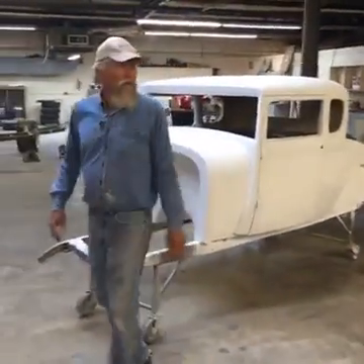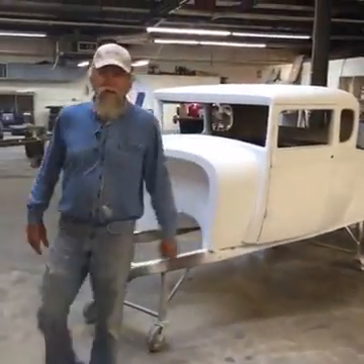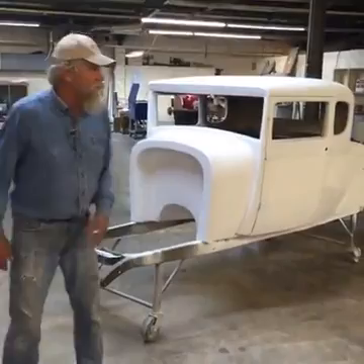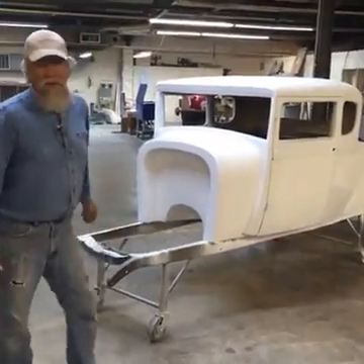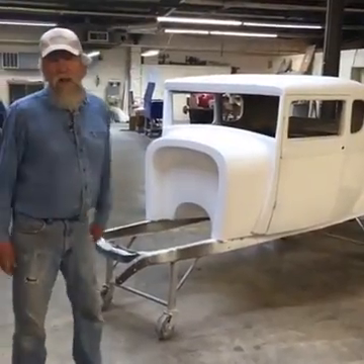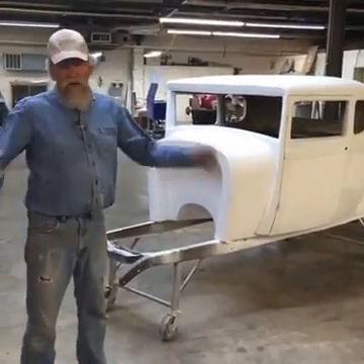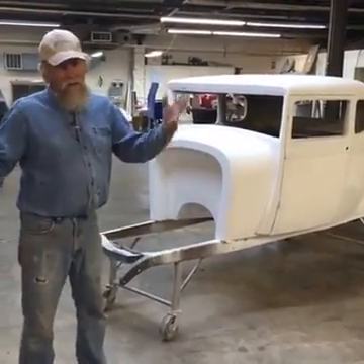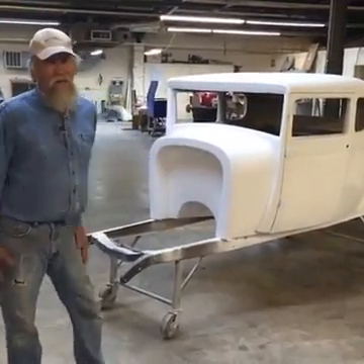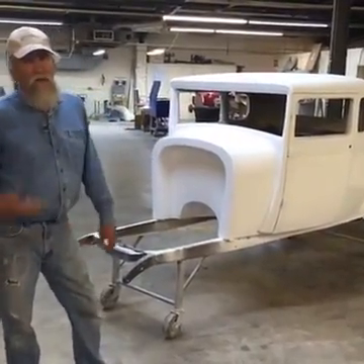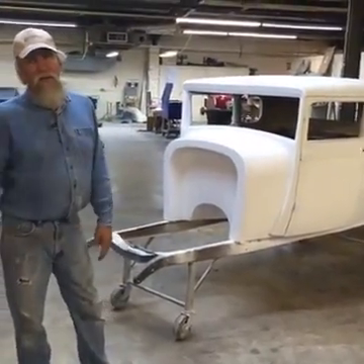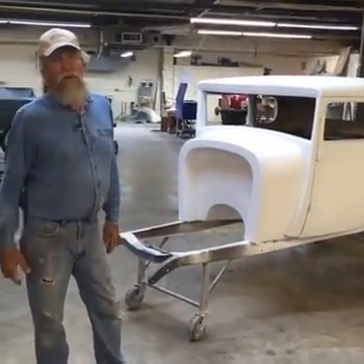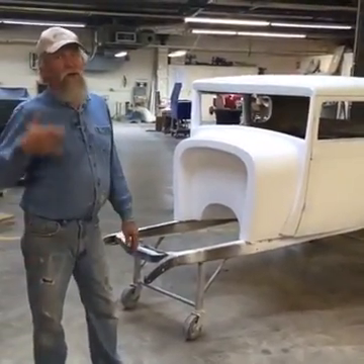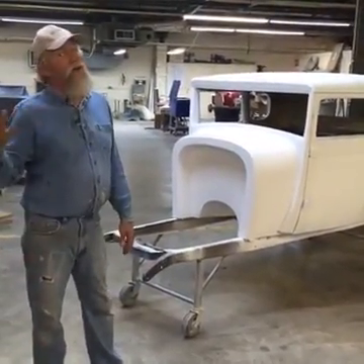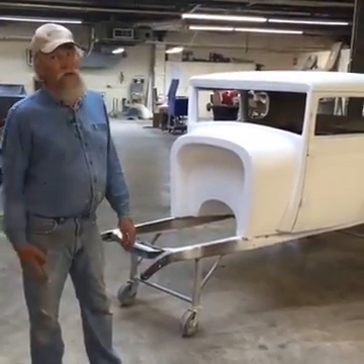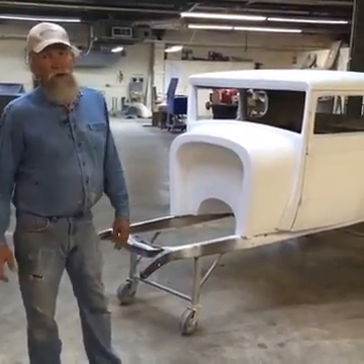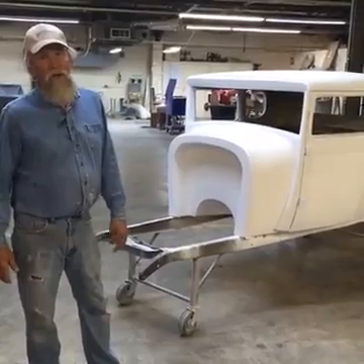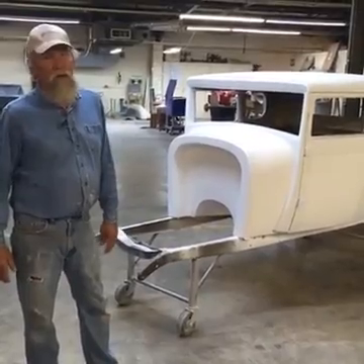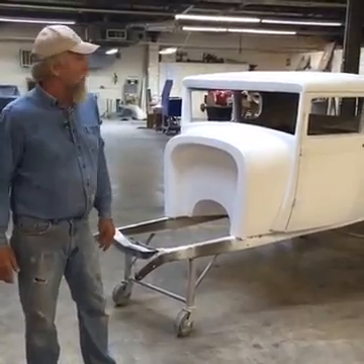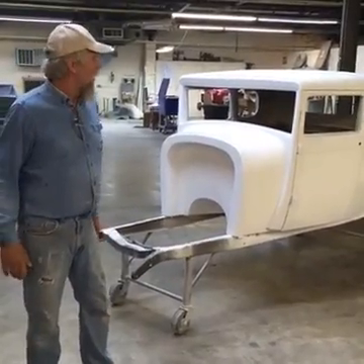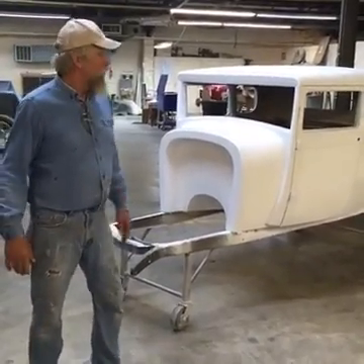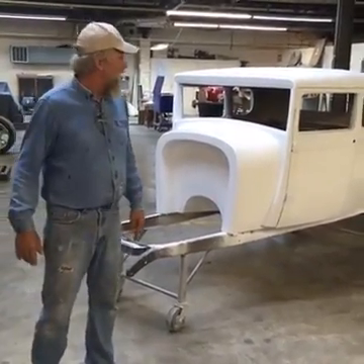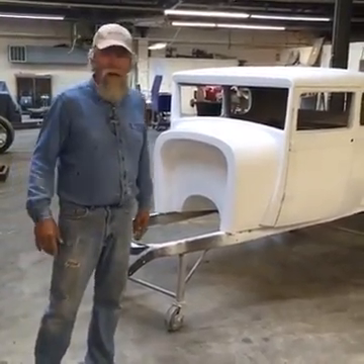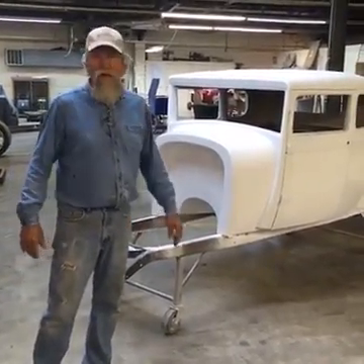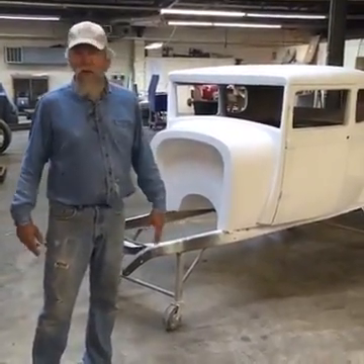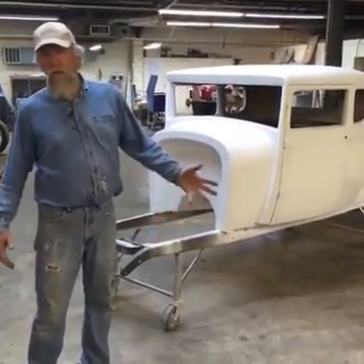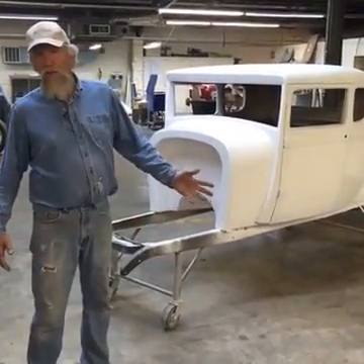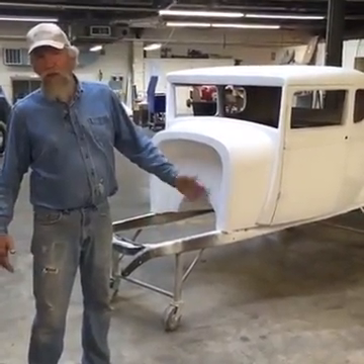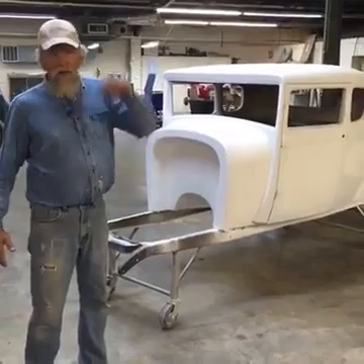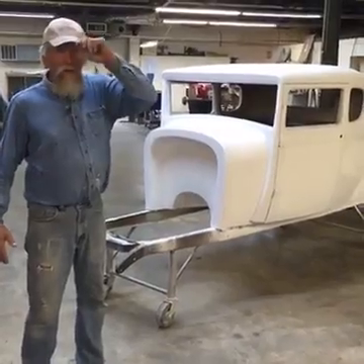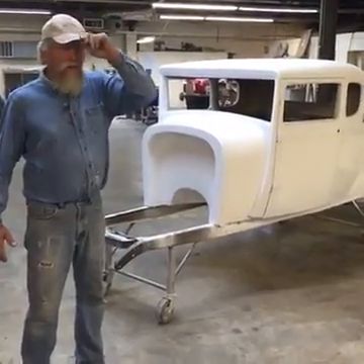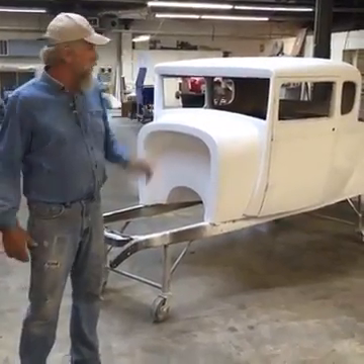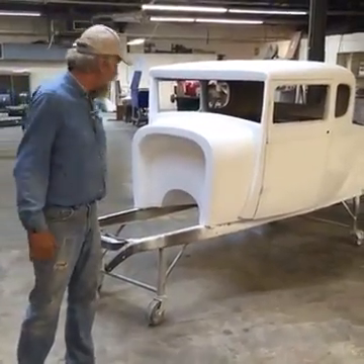It's 11:05, so that means it's time for Live at 11:05. I'm BC with Spirit Cars. Josh, the voice of Spirit Cars, is behind the camera. I think we got here right on time — is it 11:05? A little rushing around, but we made it.